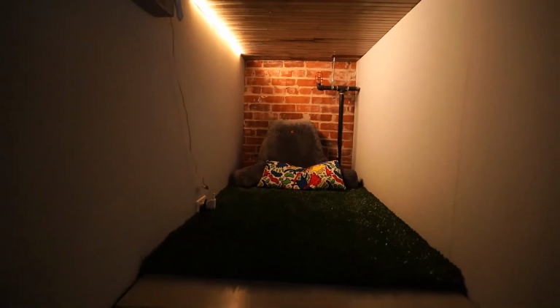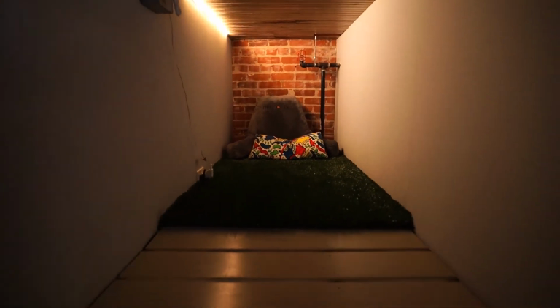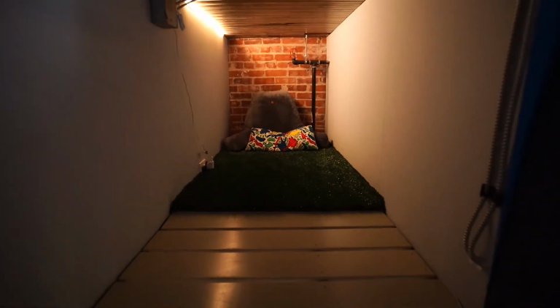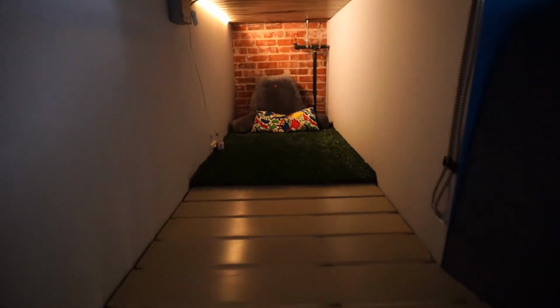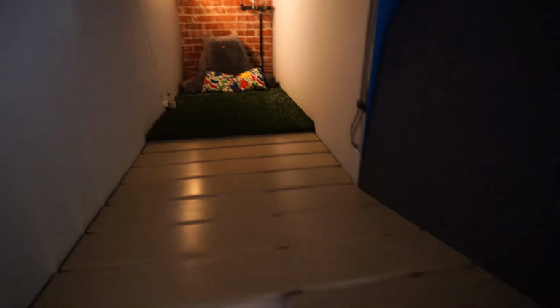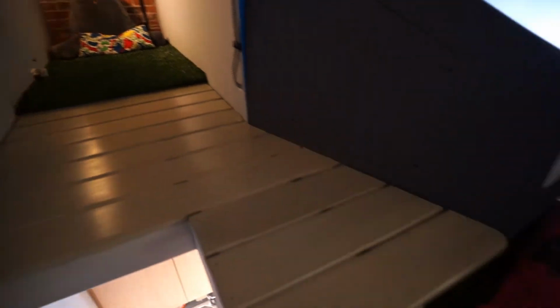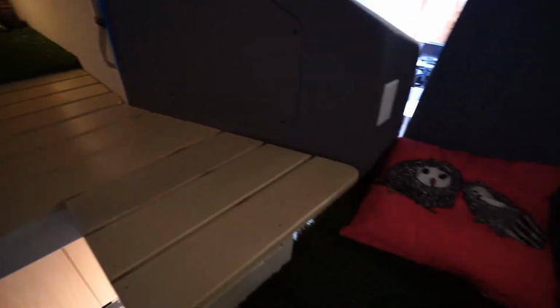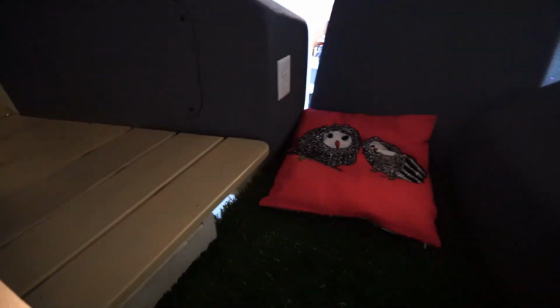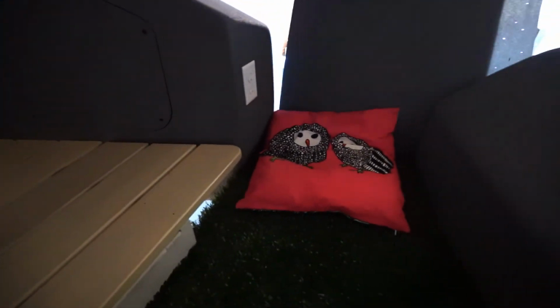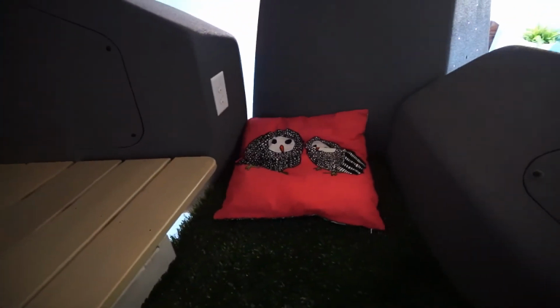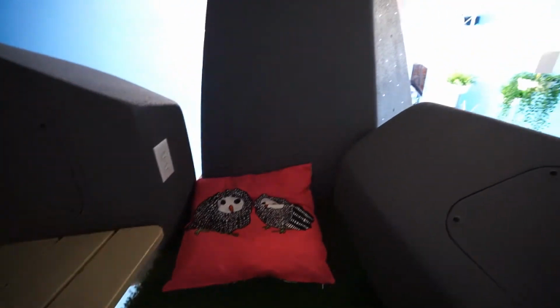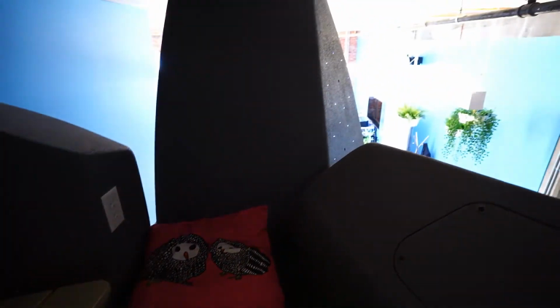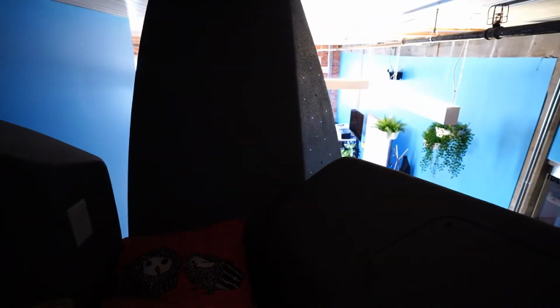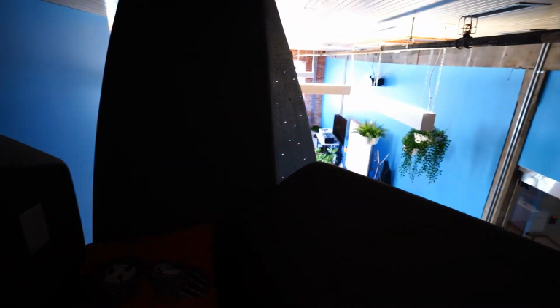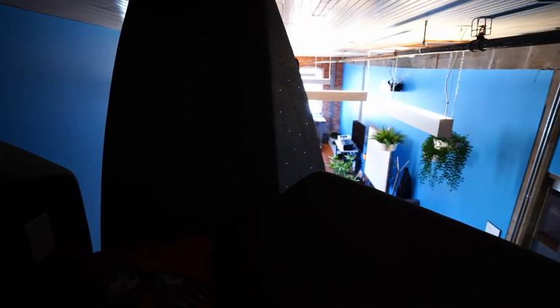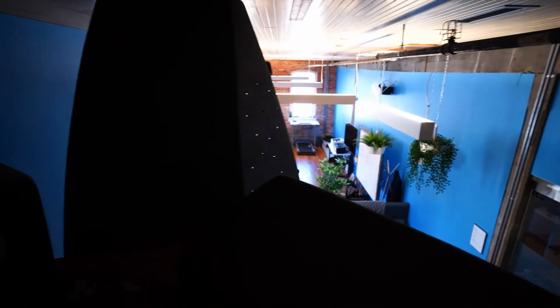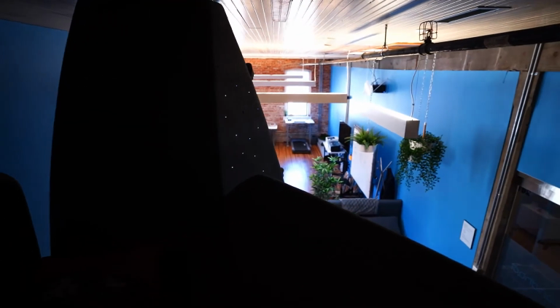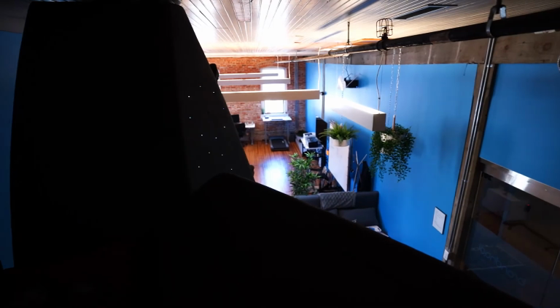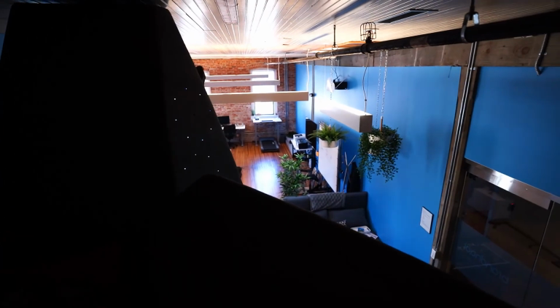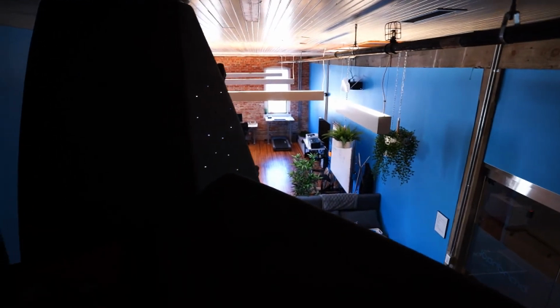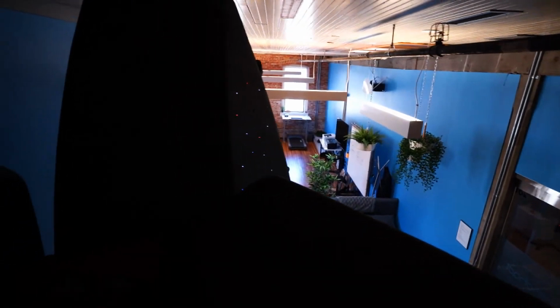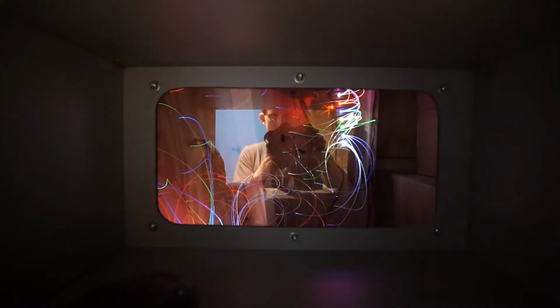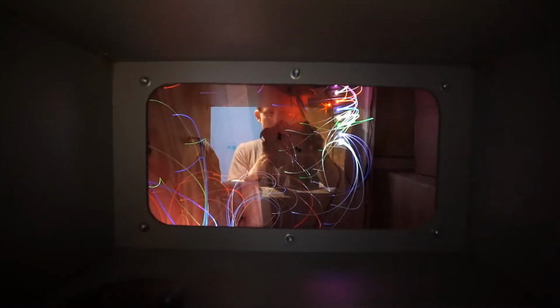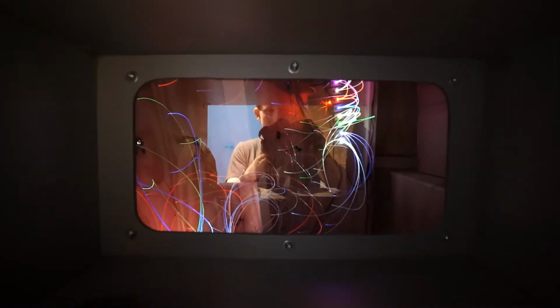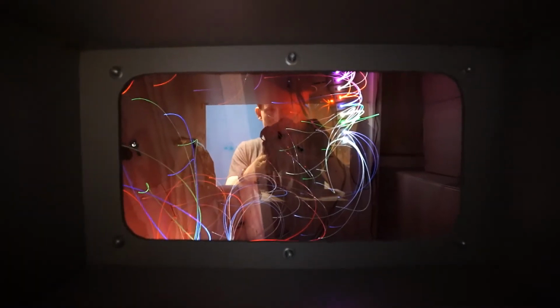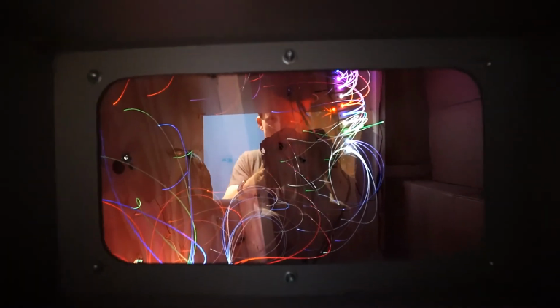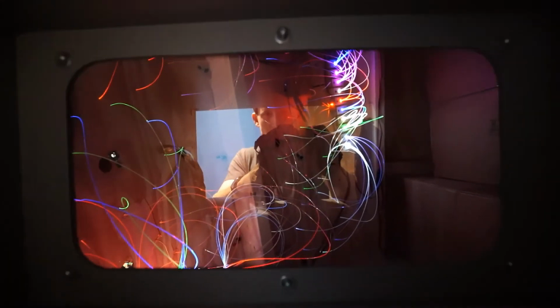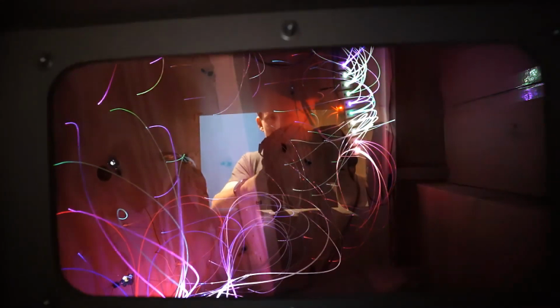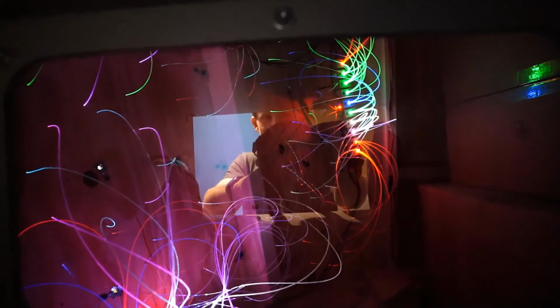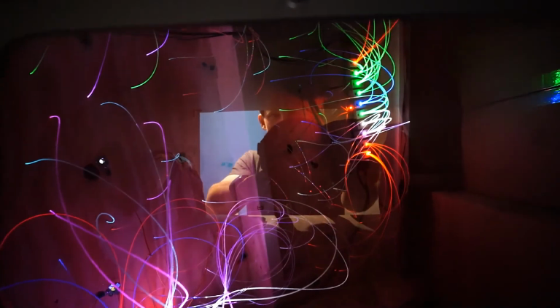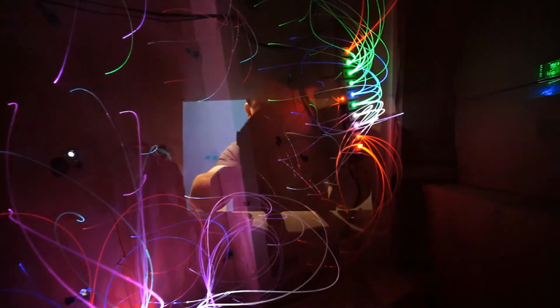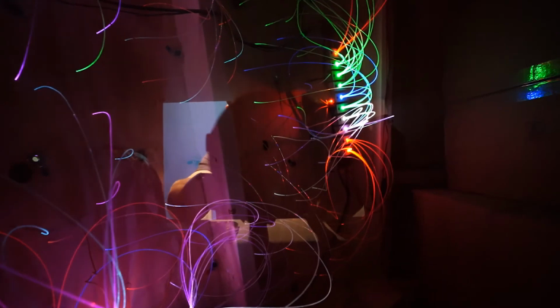We'll come up here and do webinars, or just sit and do emails — just somewhere else creative to work, and we've got a great view of the office. We also made a little viewport here so you can see the fiber optics.